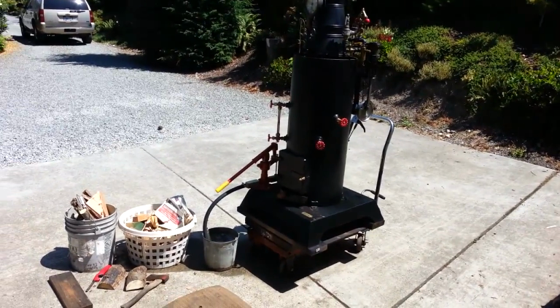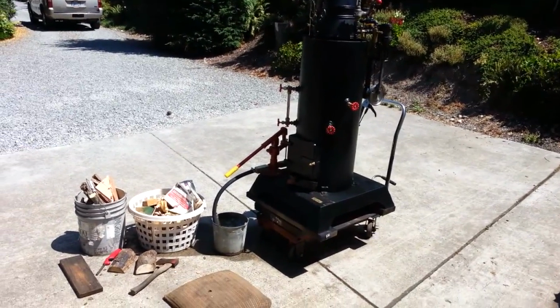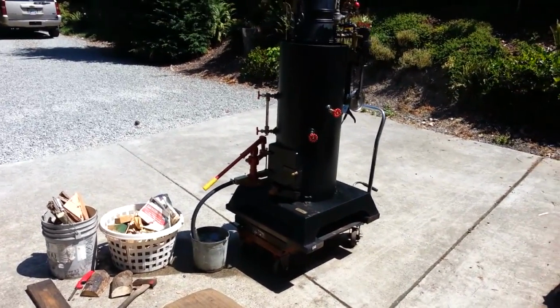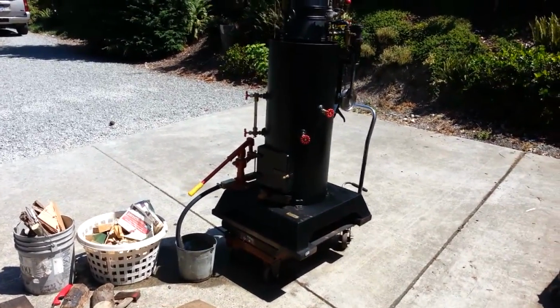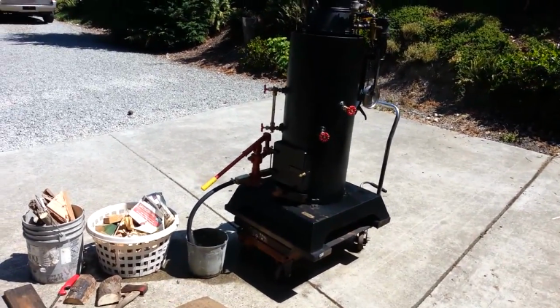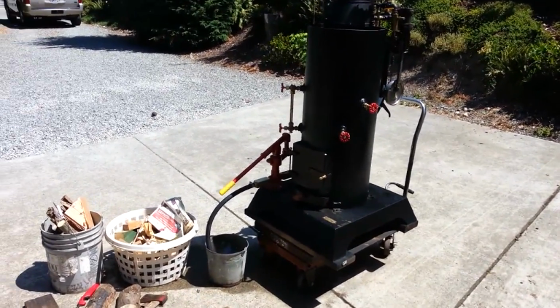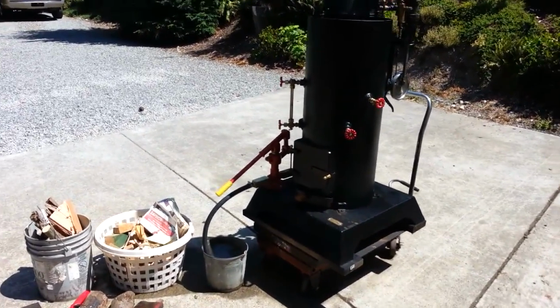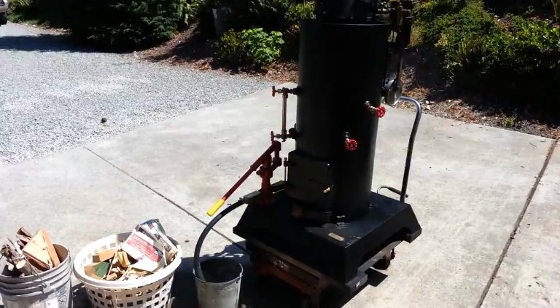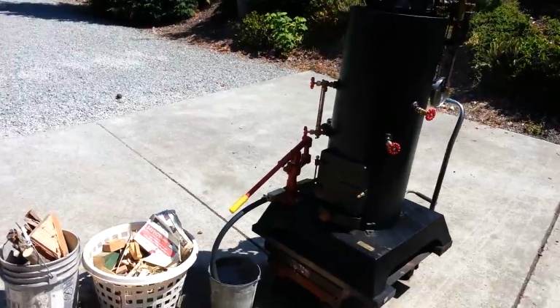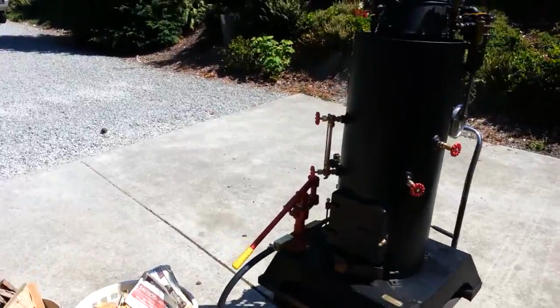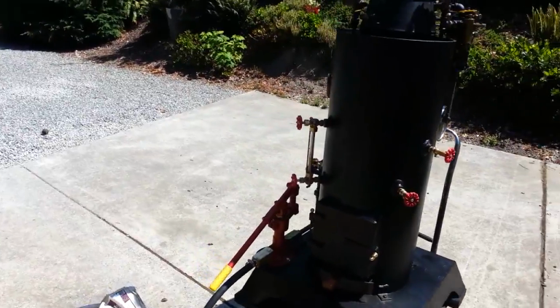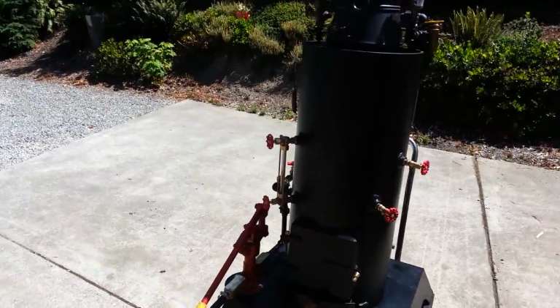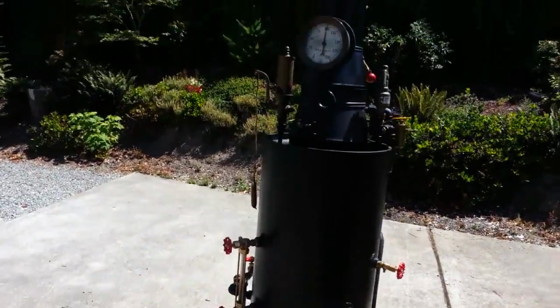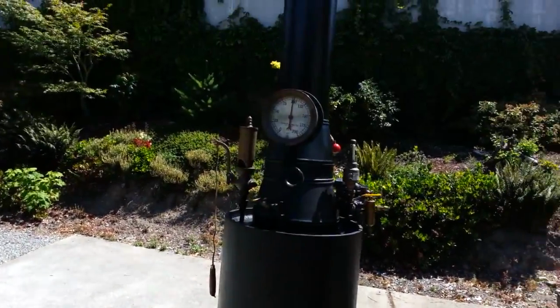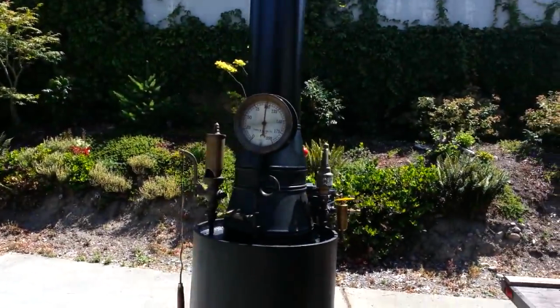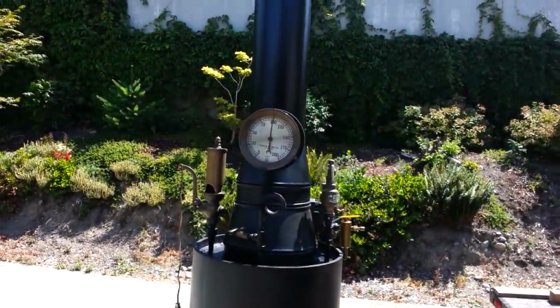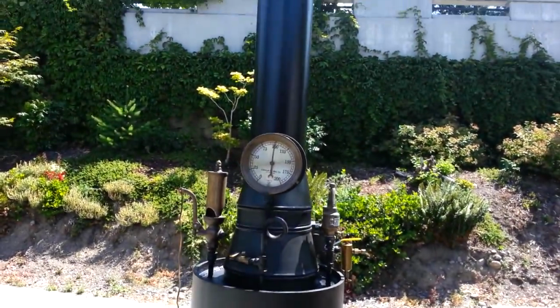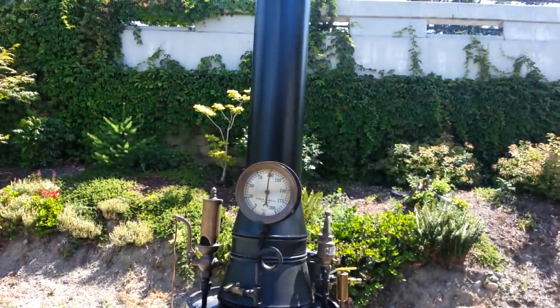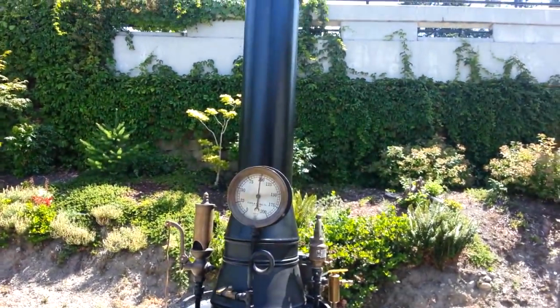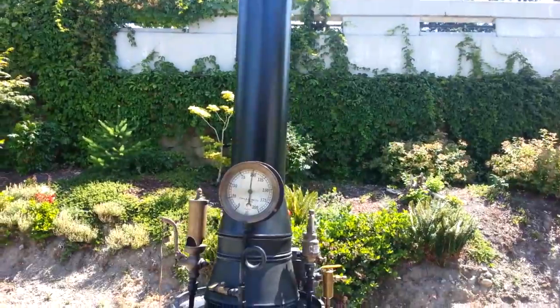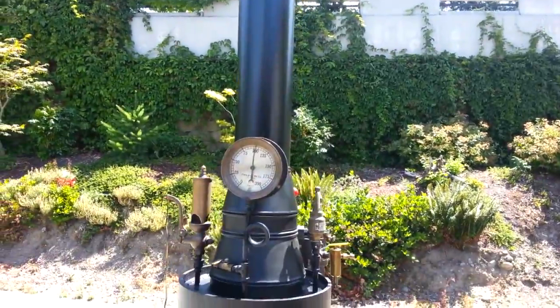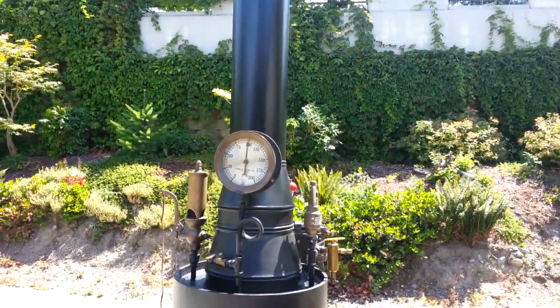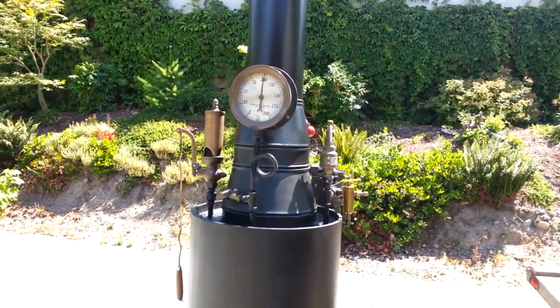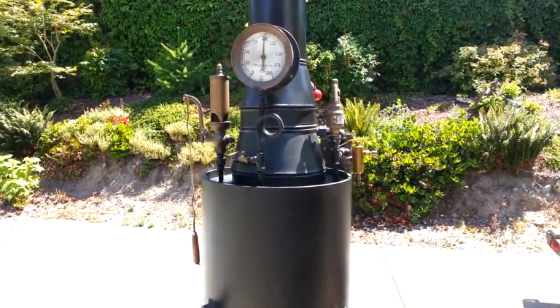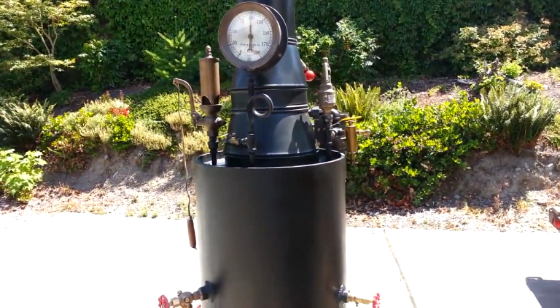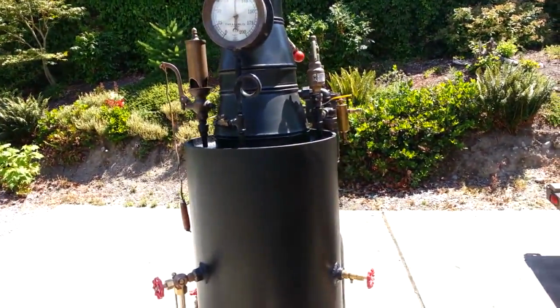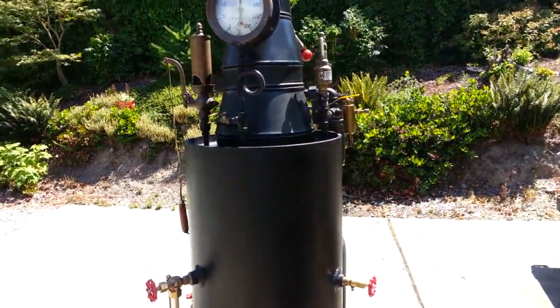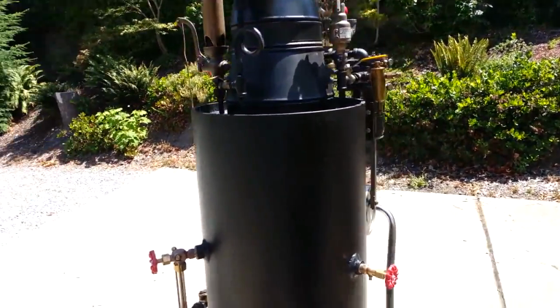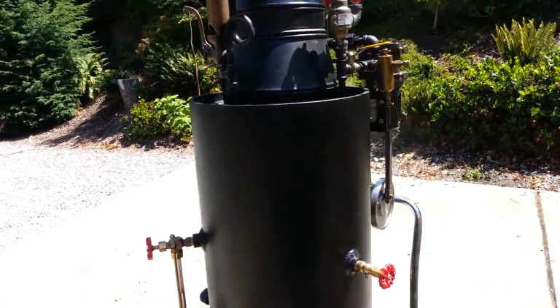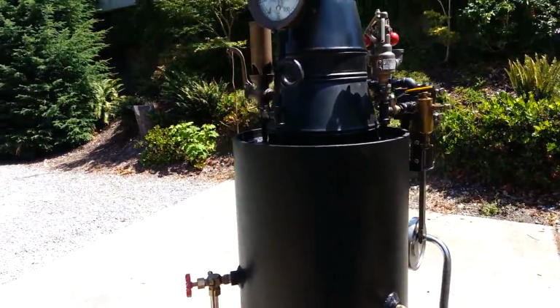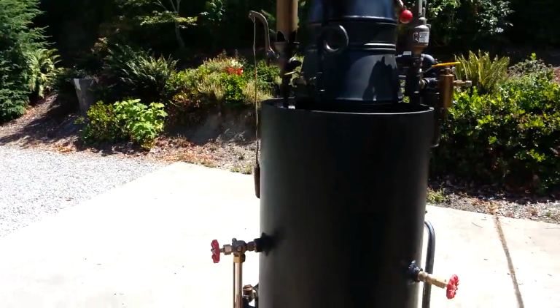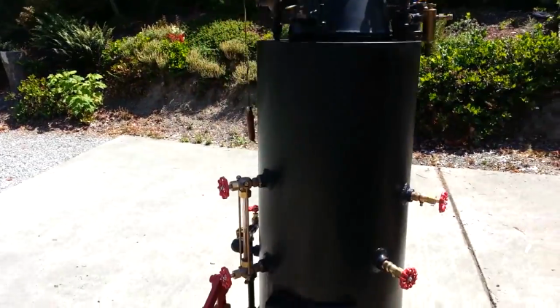I'm going to give you some instructions on firing this boiler. It's been running now for about 45 minutes and it's up to 100 pounds. The pop-off valve might go off, but this one's set at 125, so it's got a ways to go anyway.